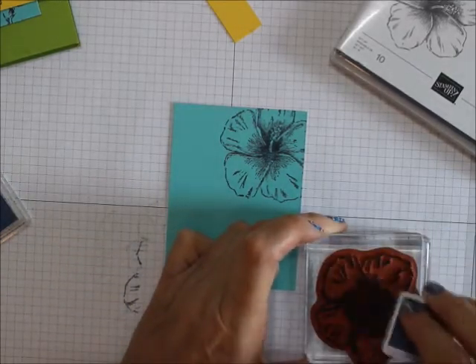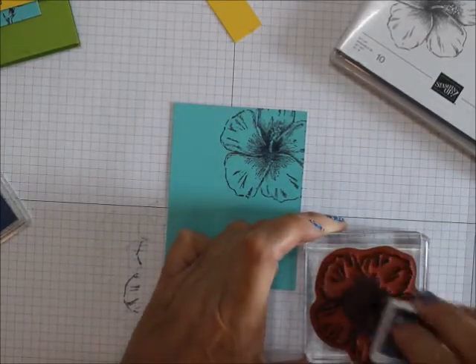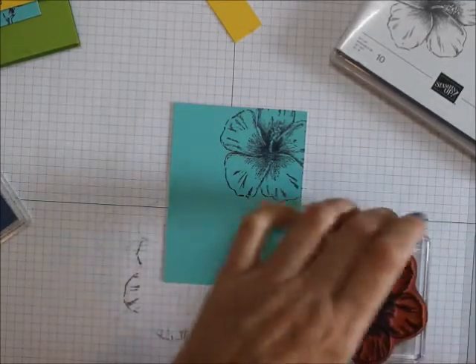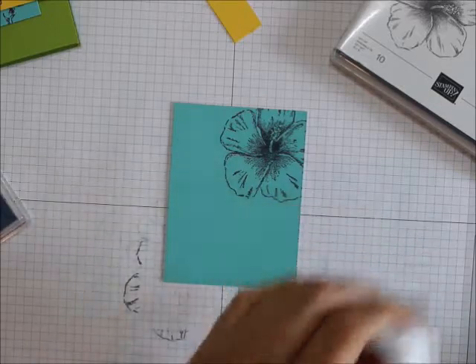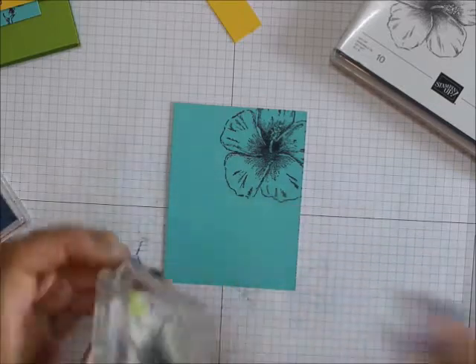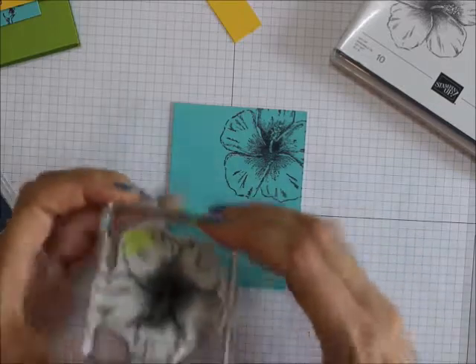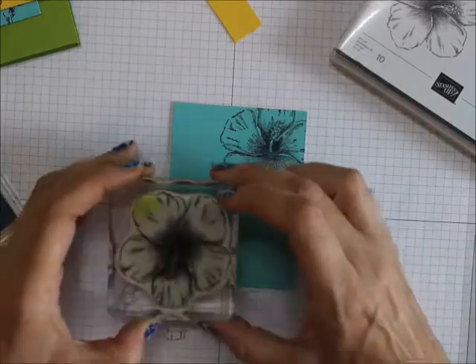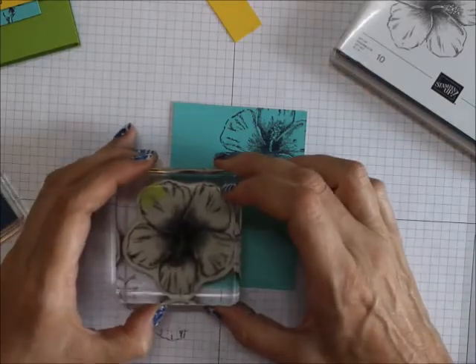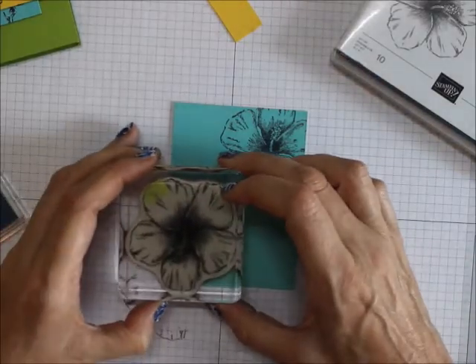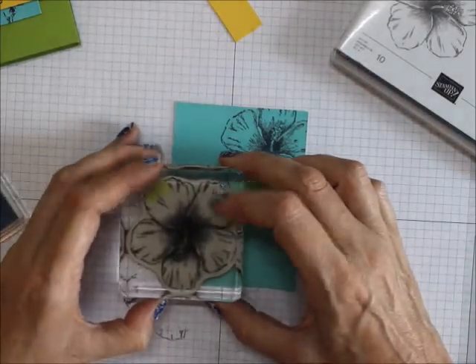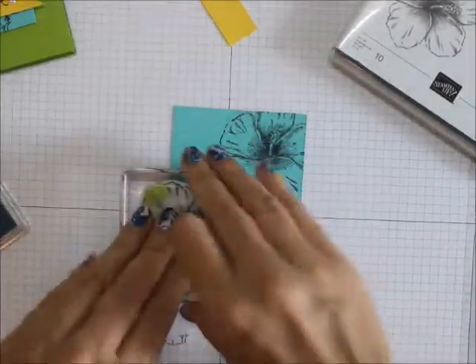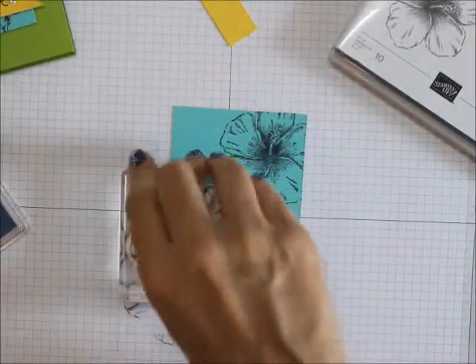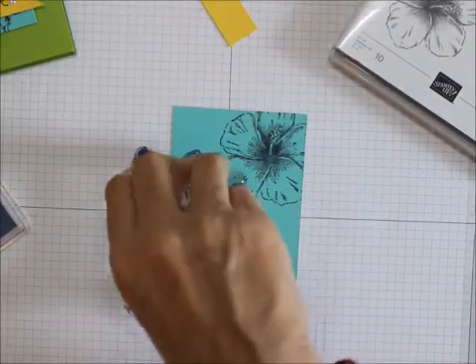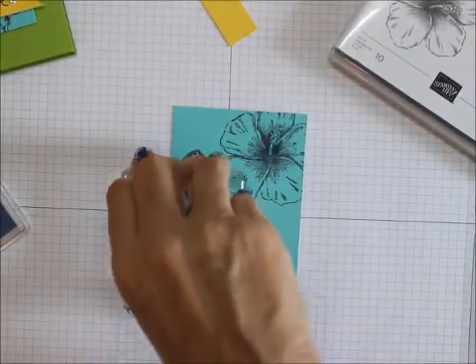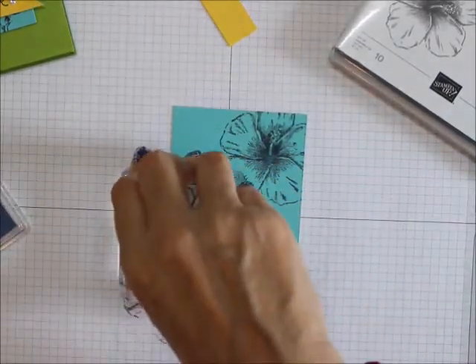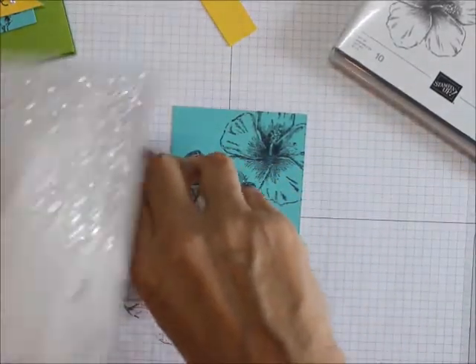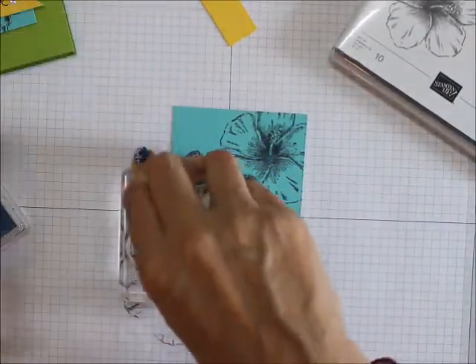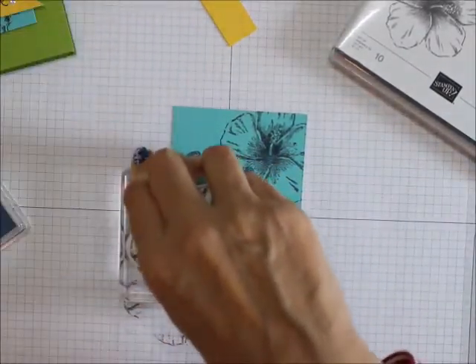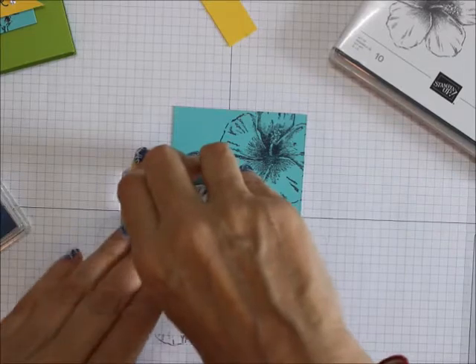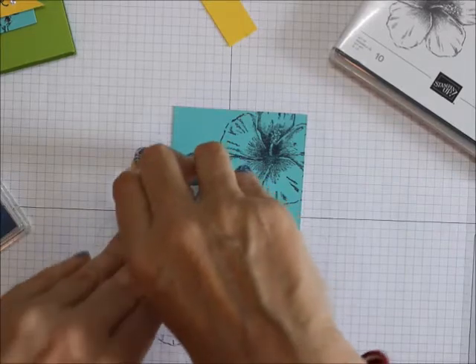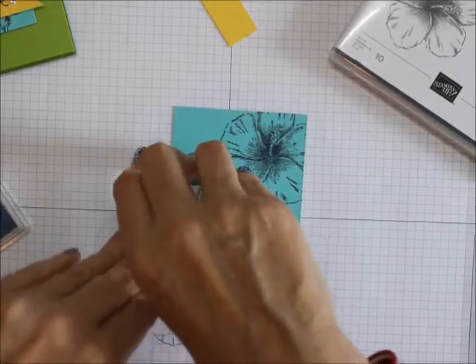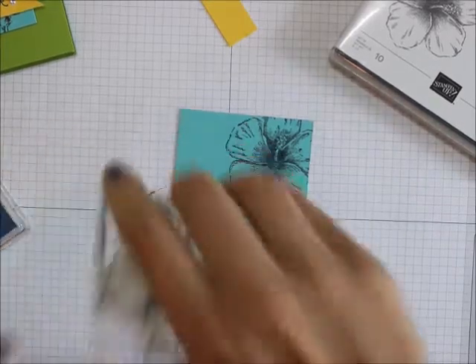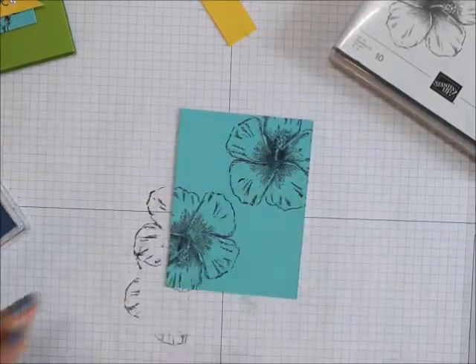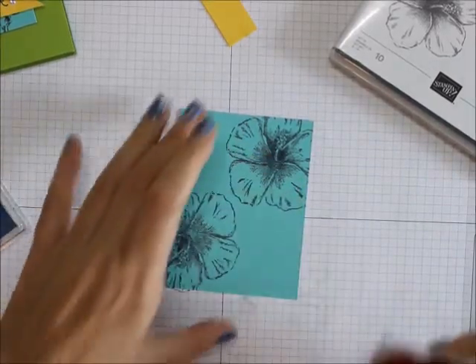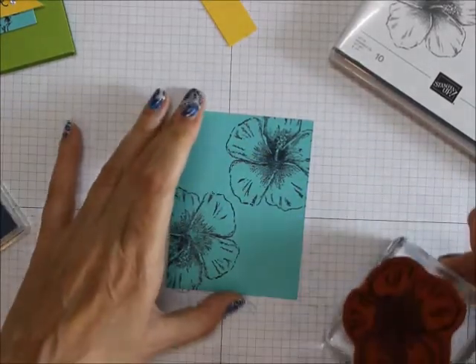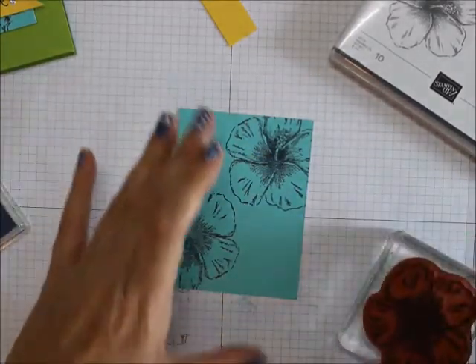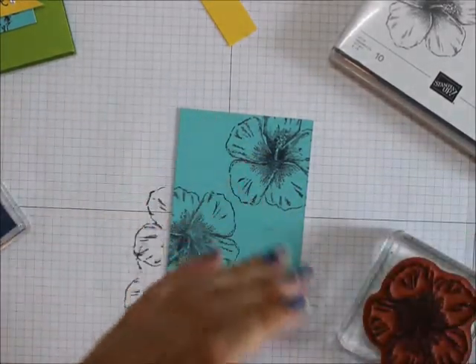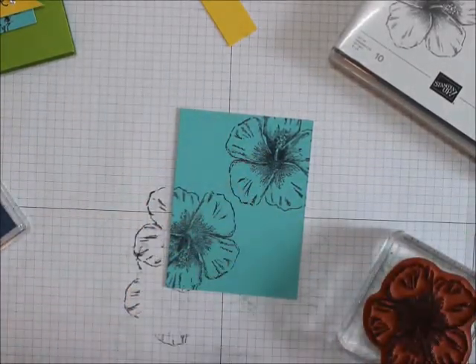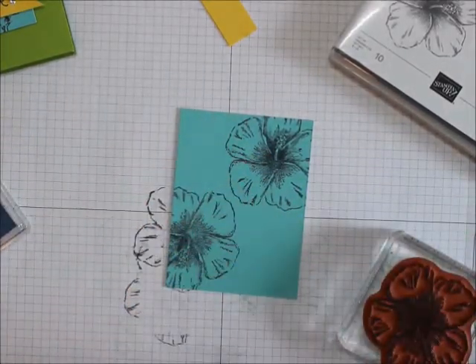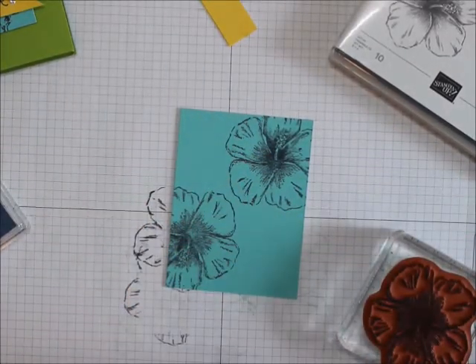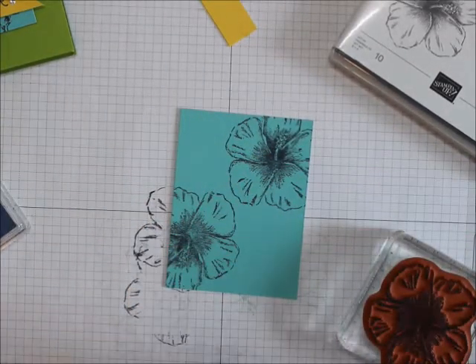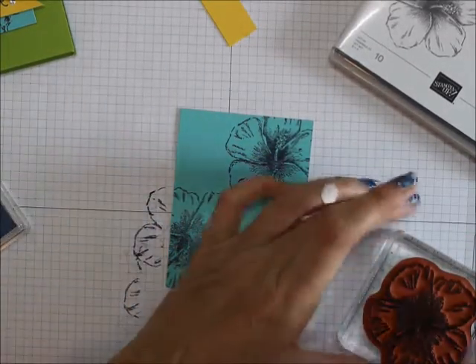This is really a pretty card. We're also going to be using rhinestones and of course Stampin' Dimensionals and glue dots.